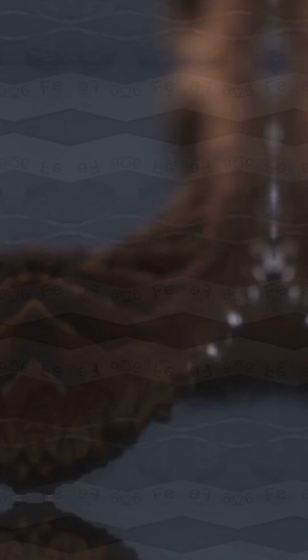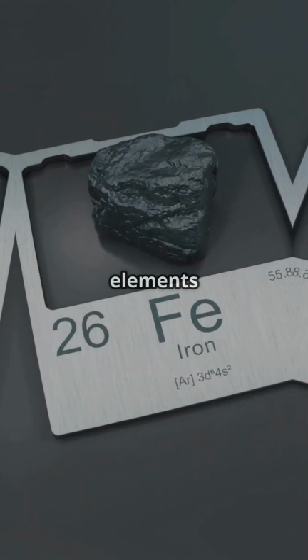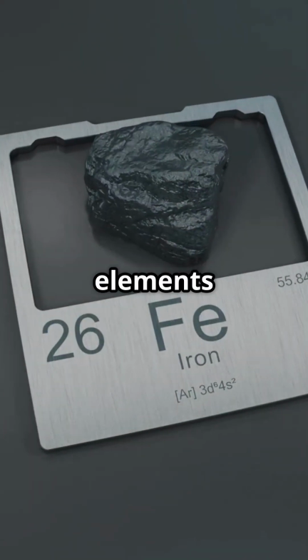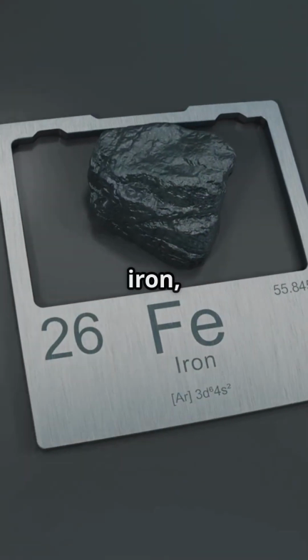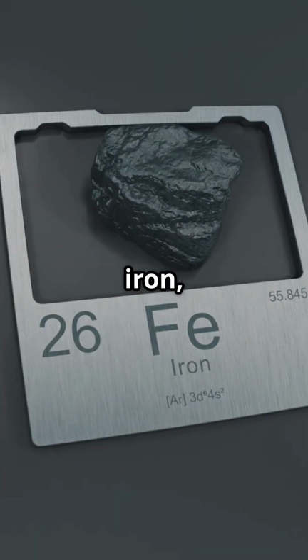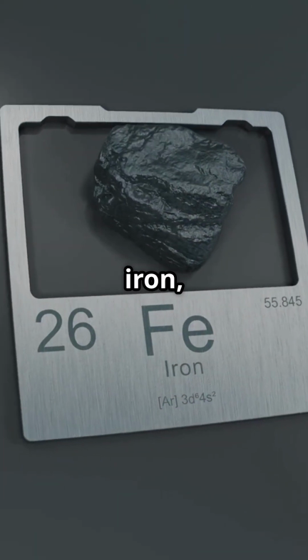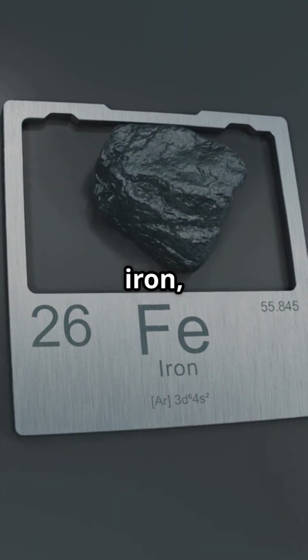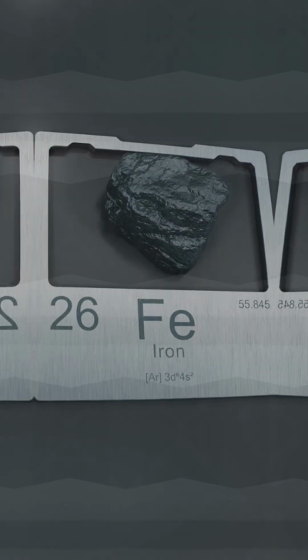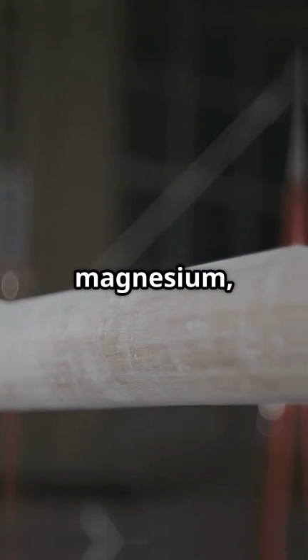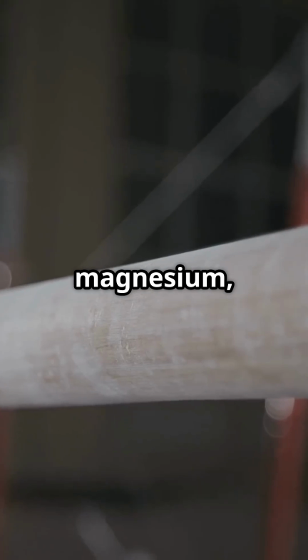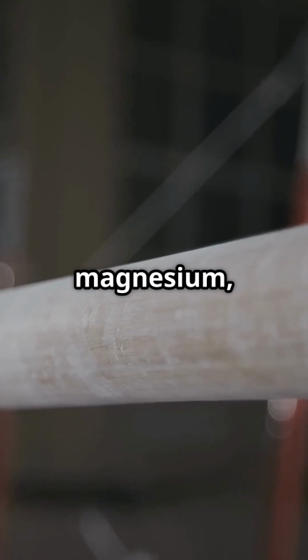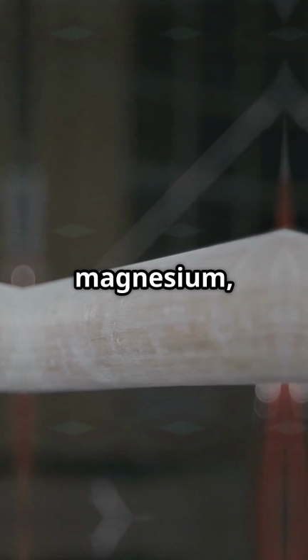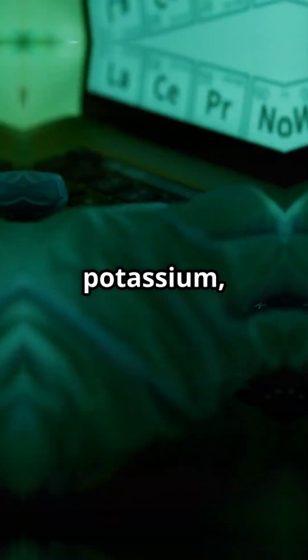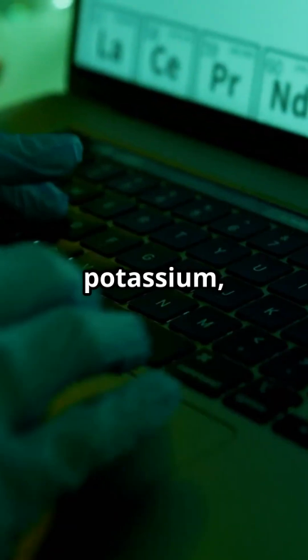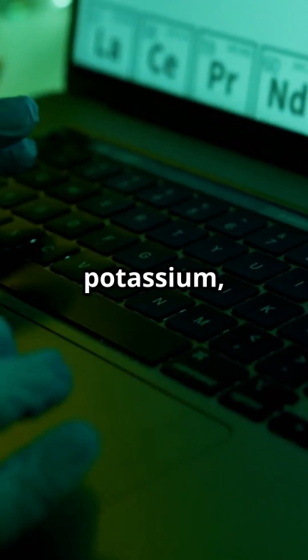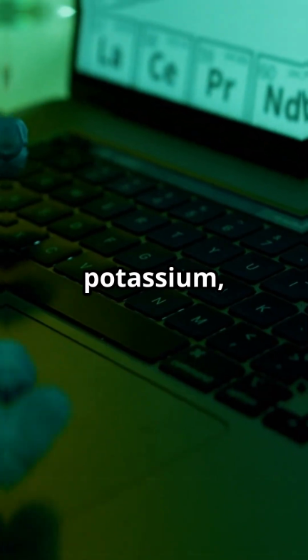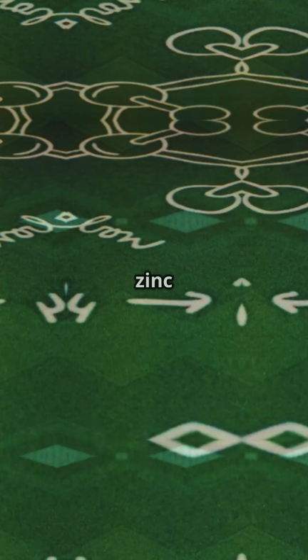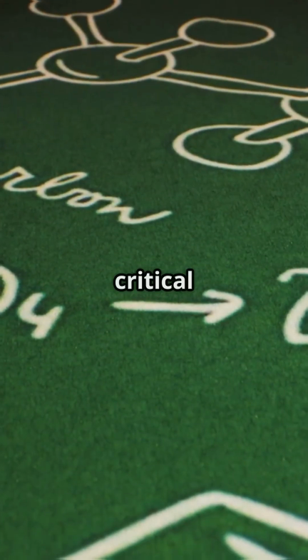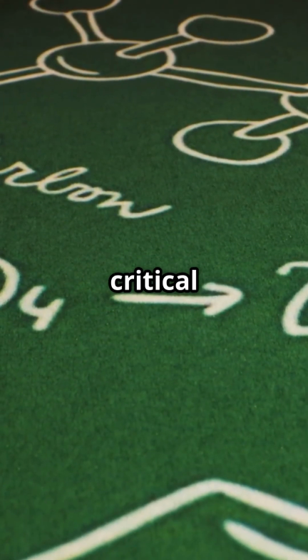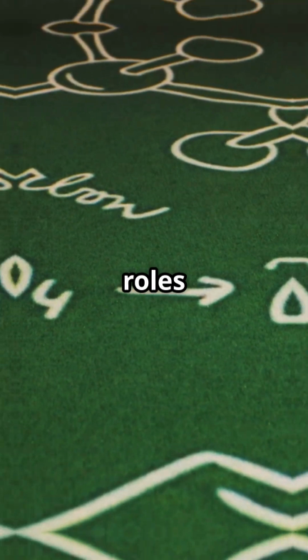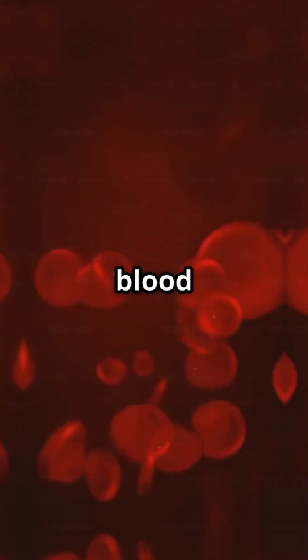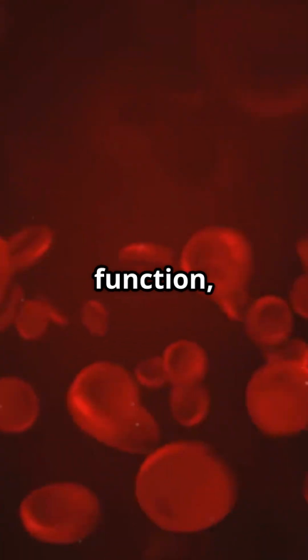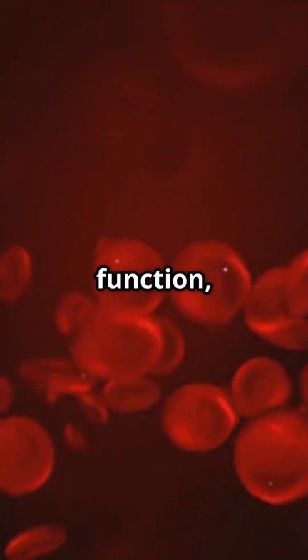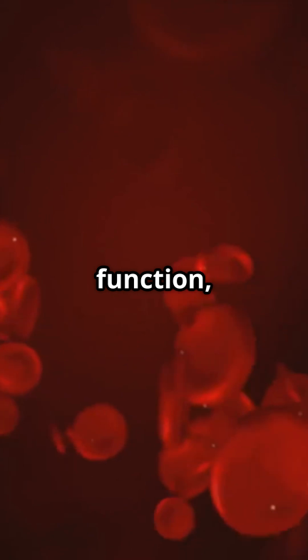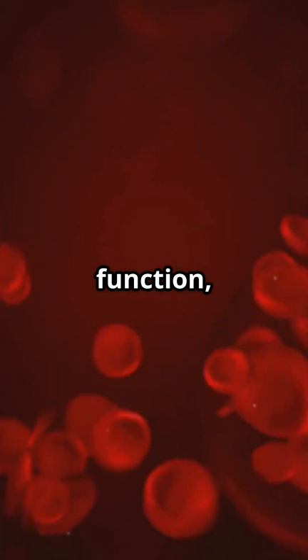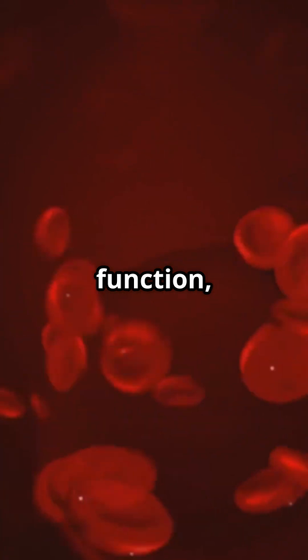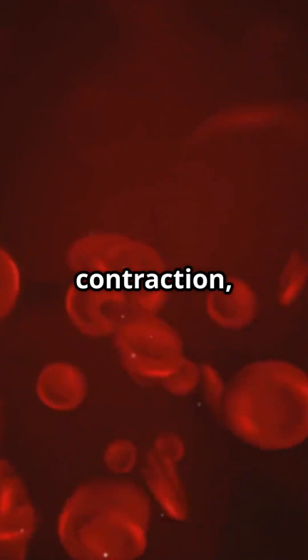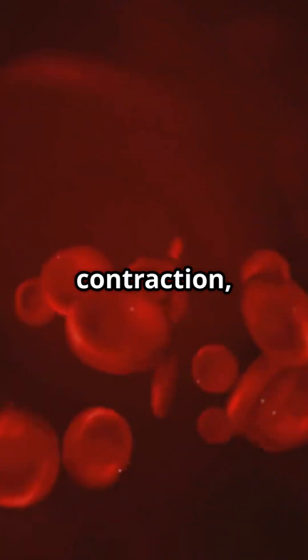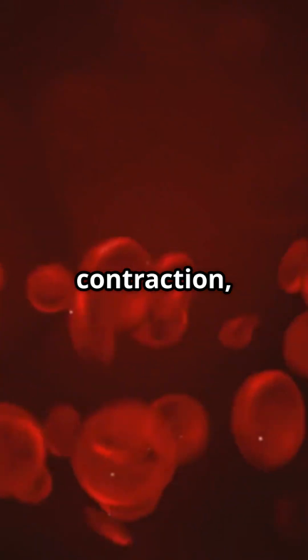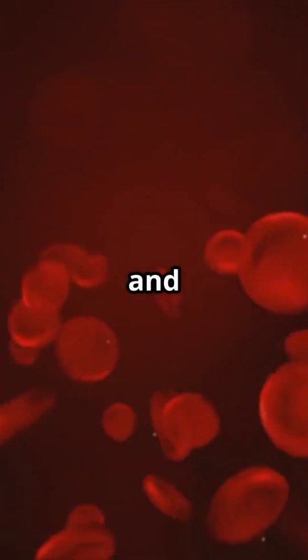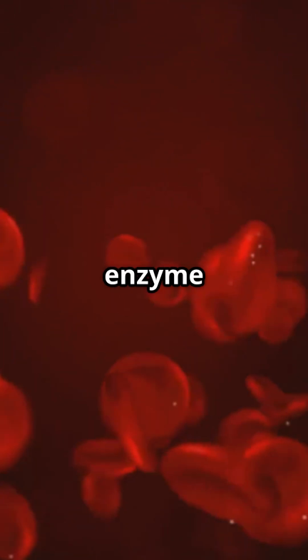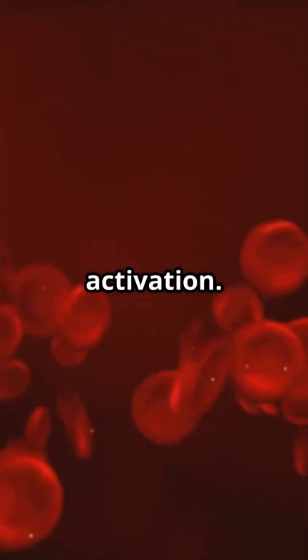Trace elements like iron, magnesium, potassium, and zinc play critical roles in blood function, muscle contraction, and enzyme activation.